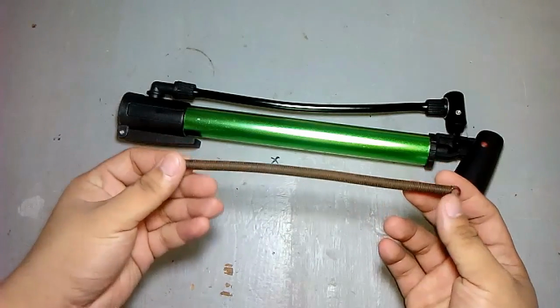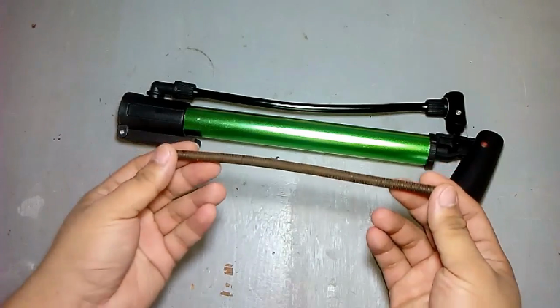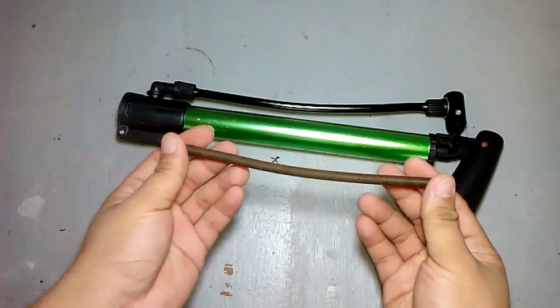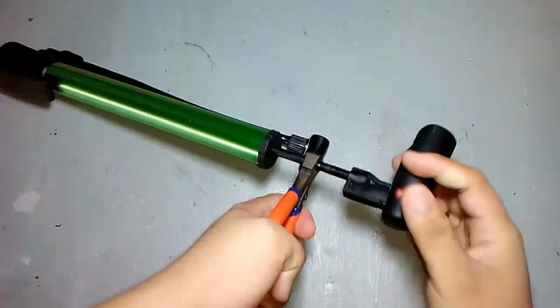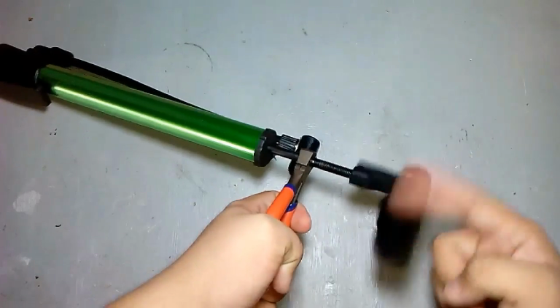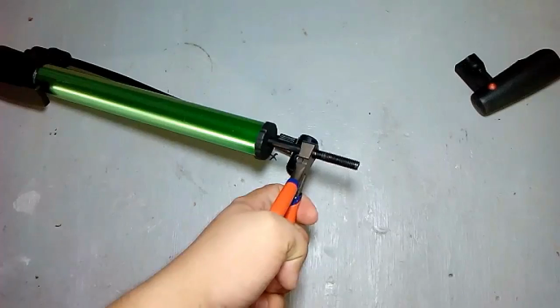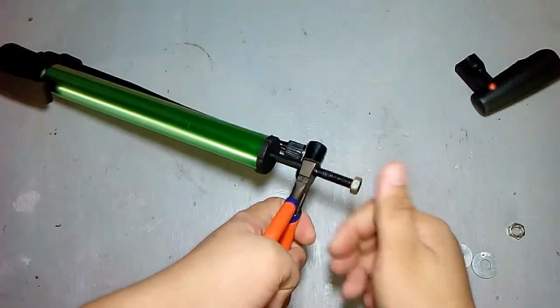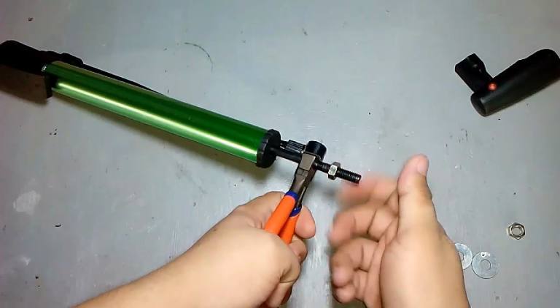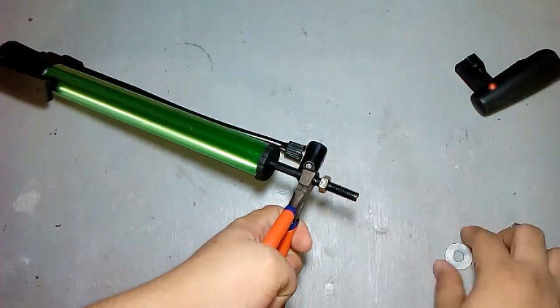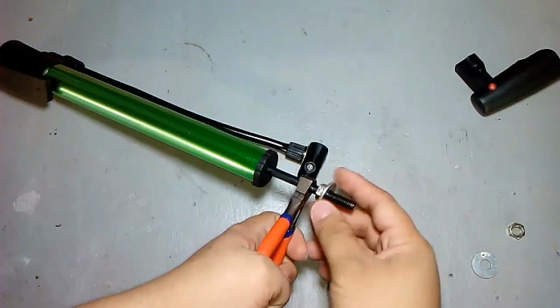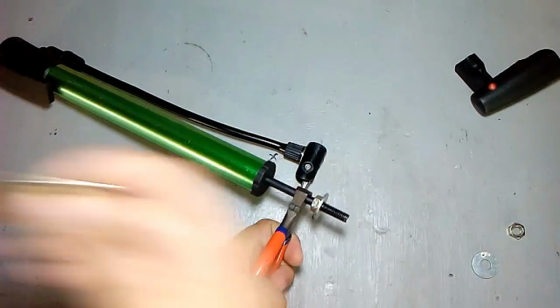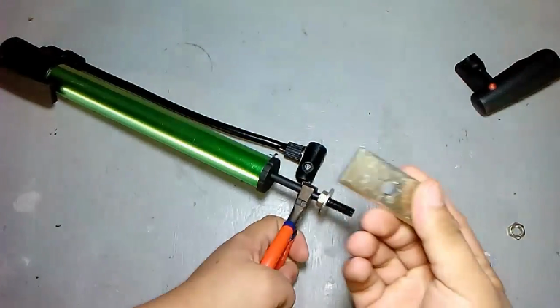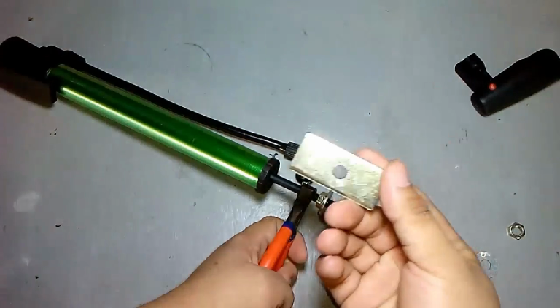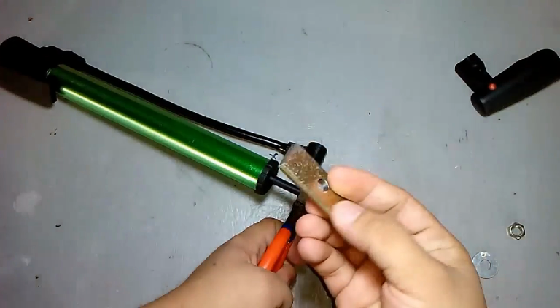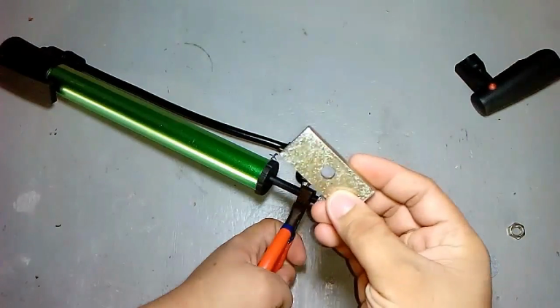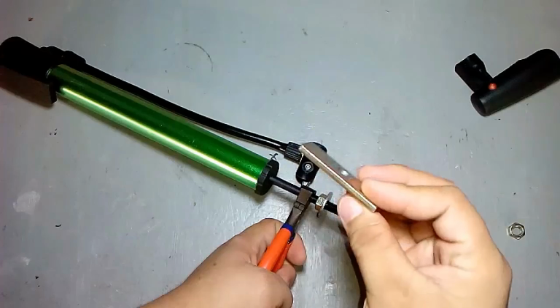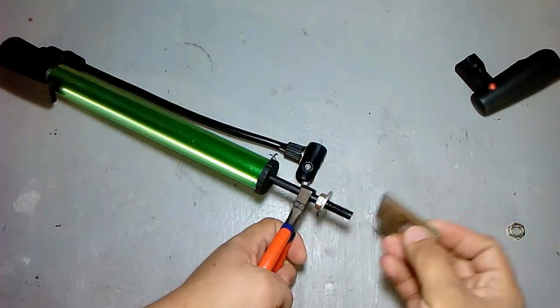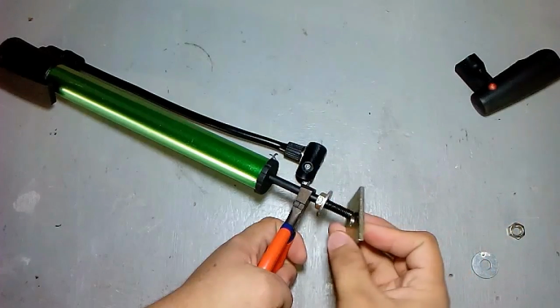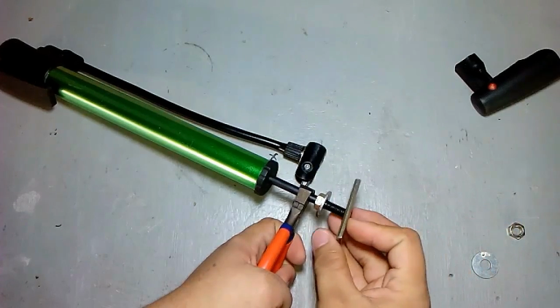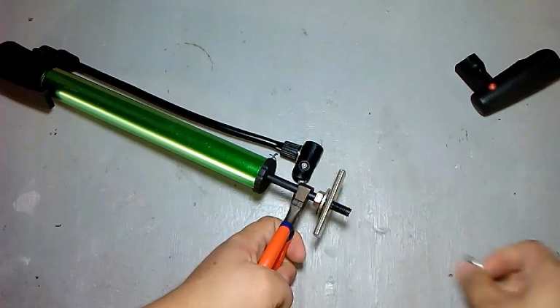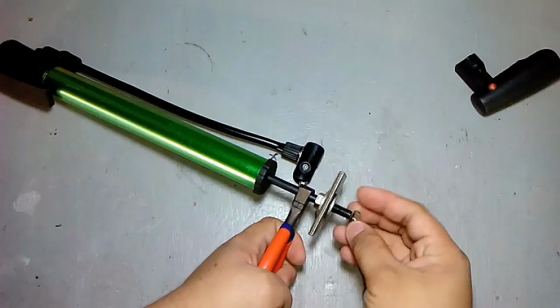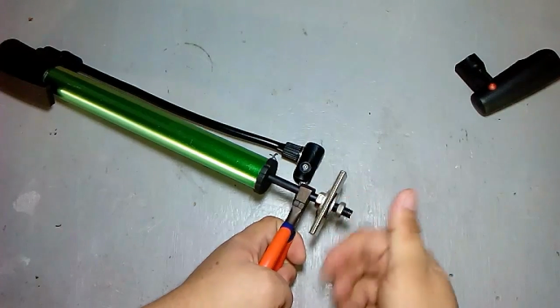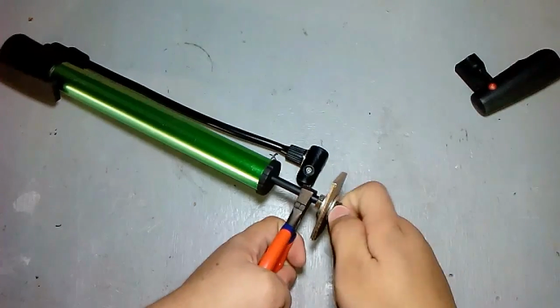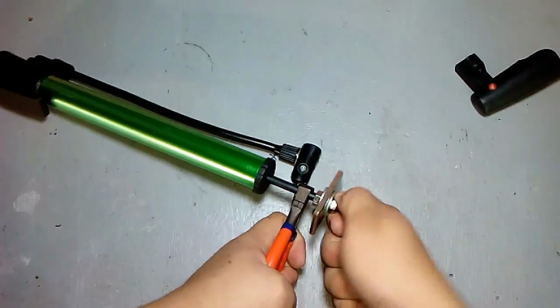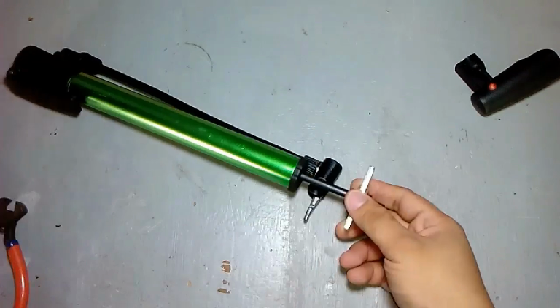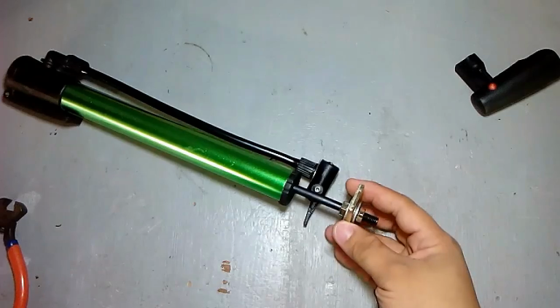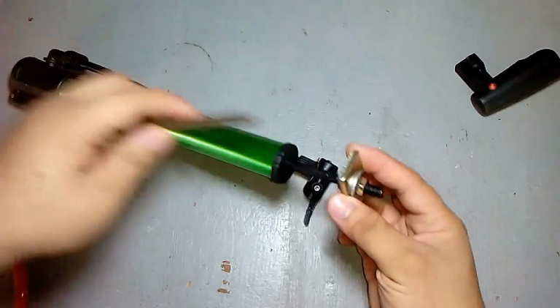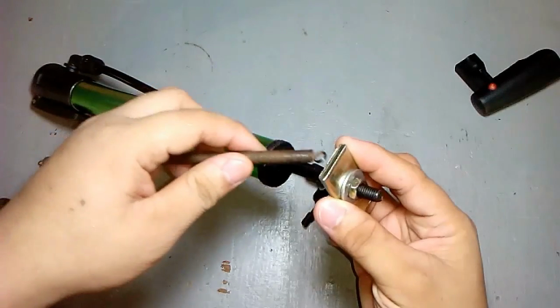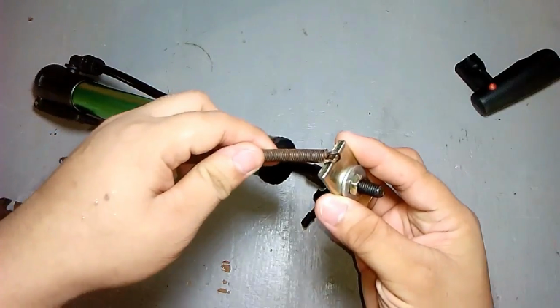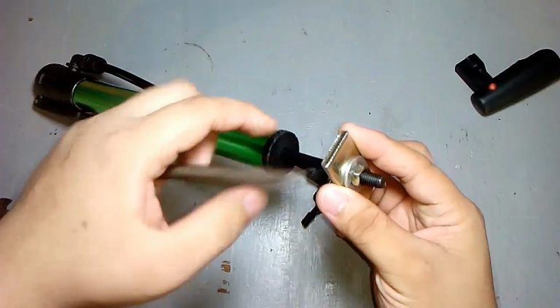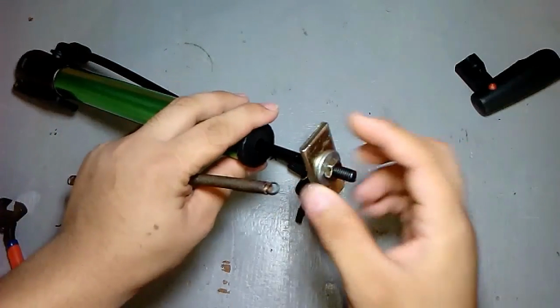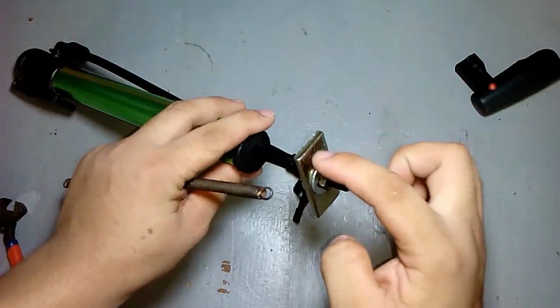We need to drill a small hole to attach the spring in the pump.